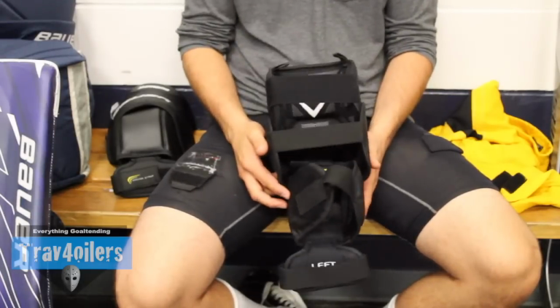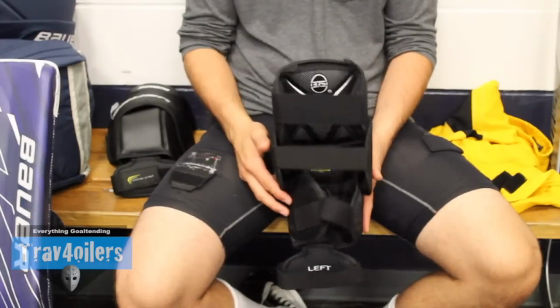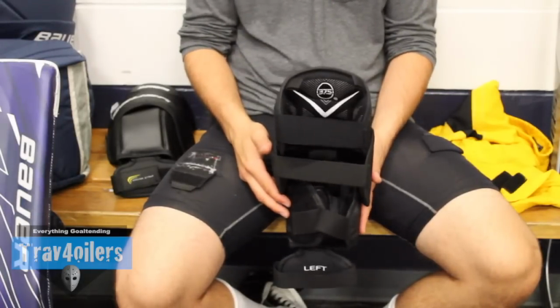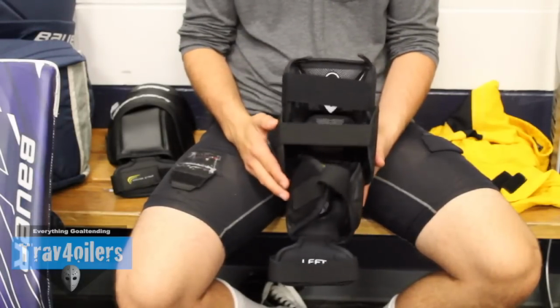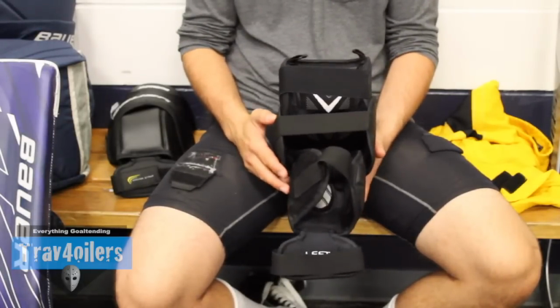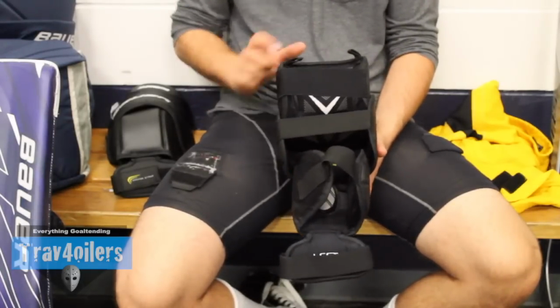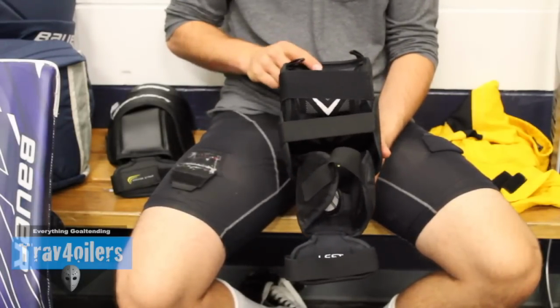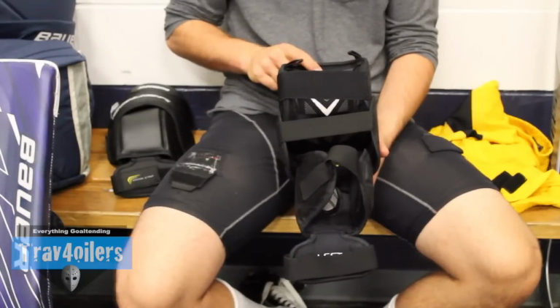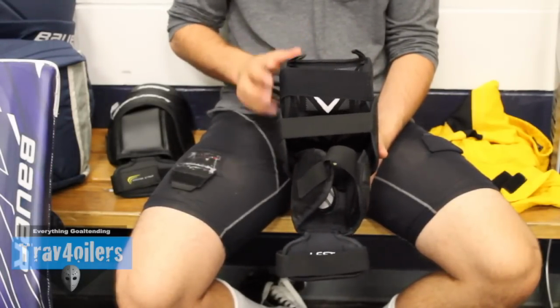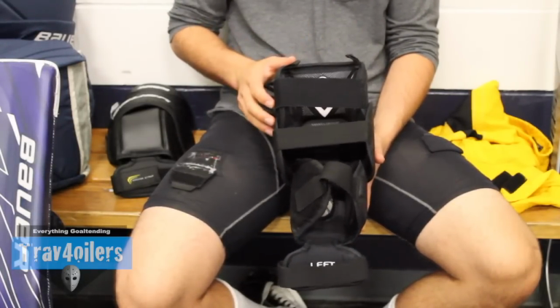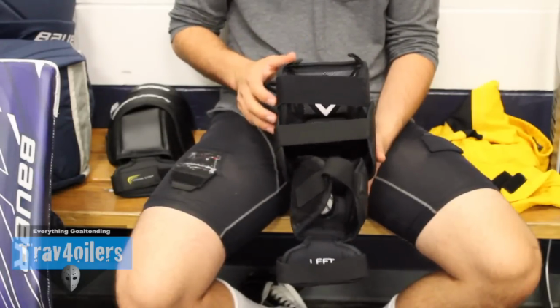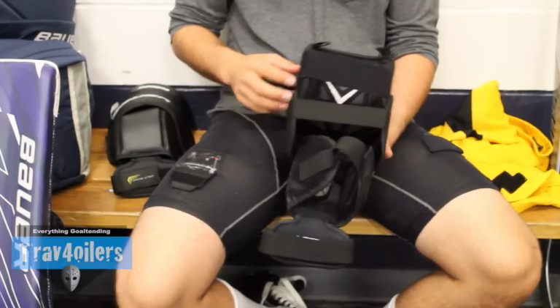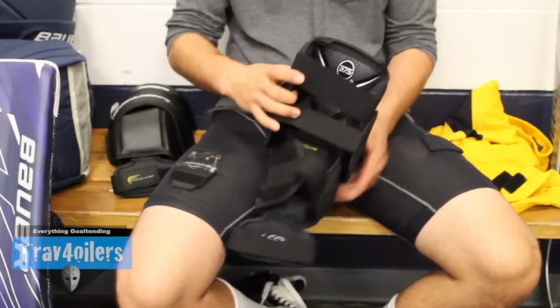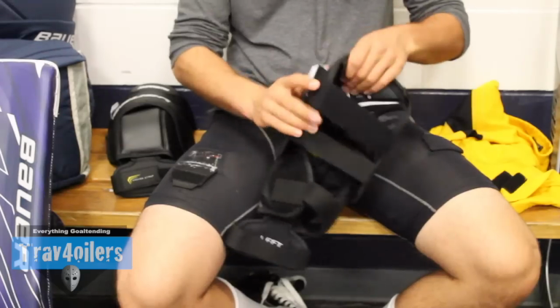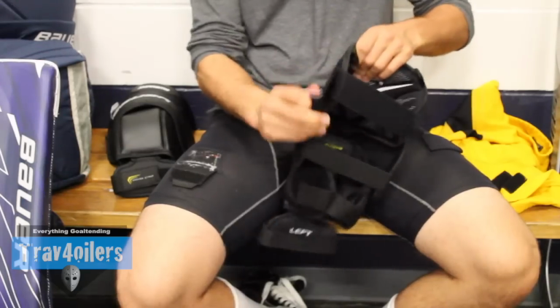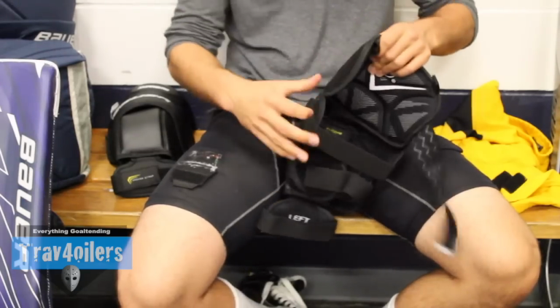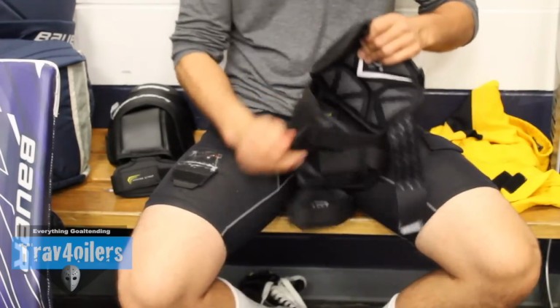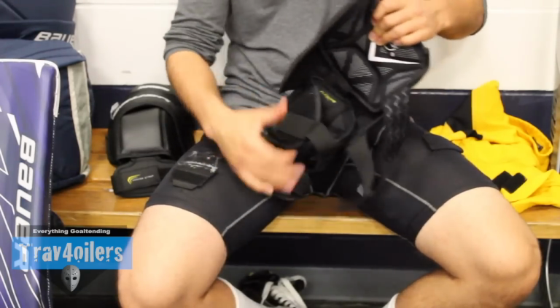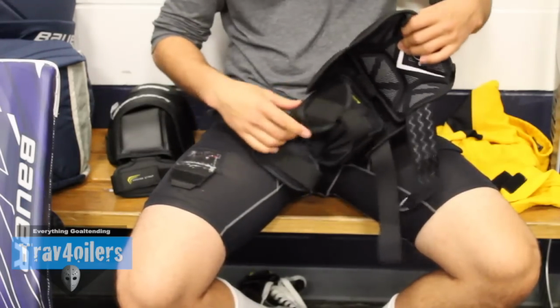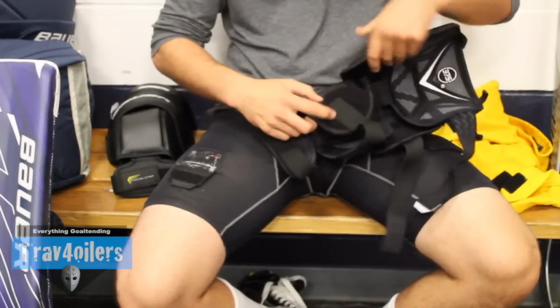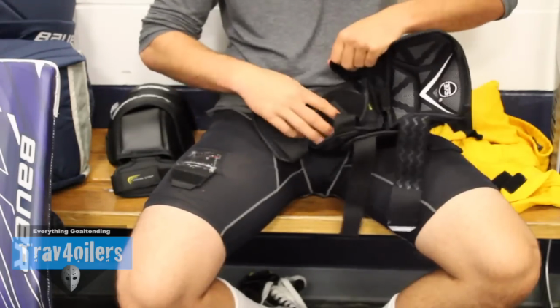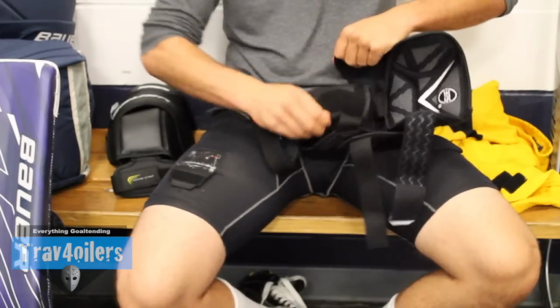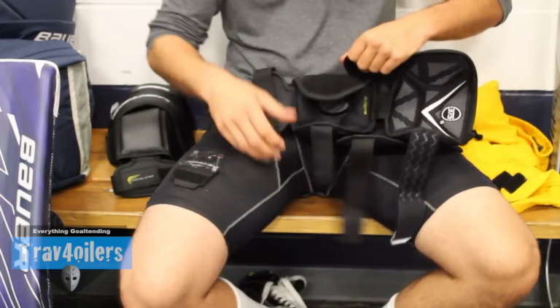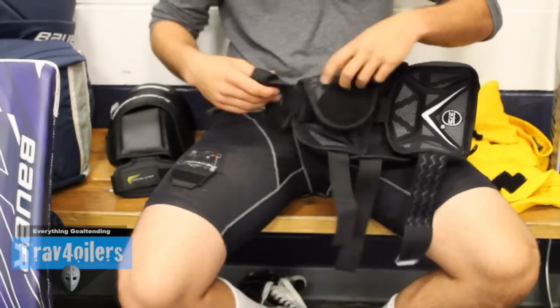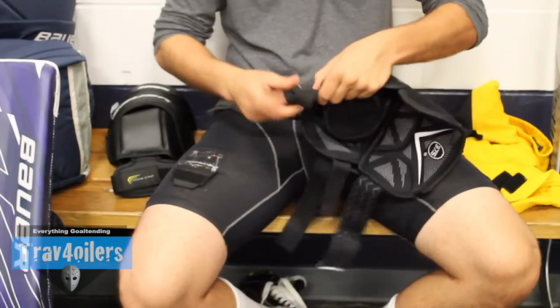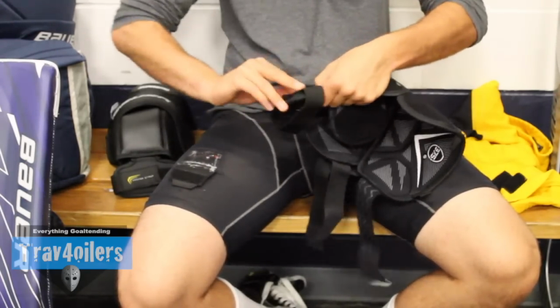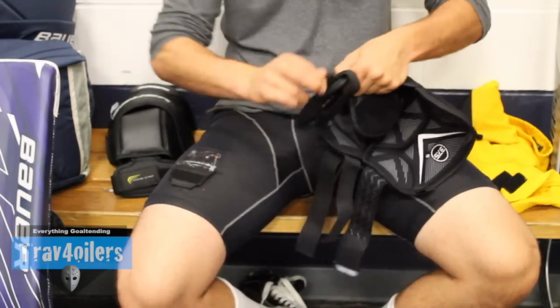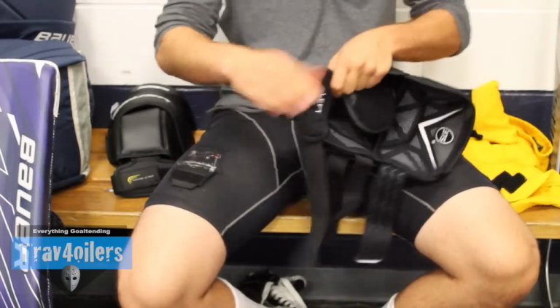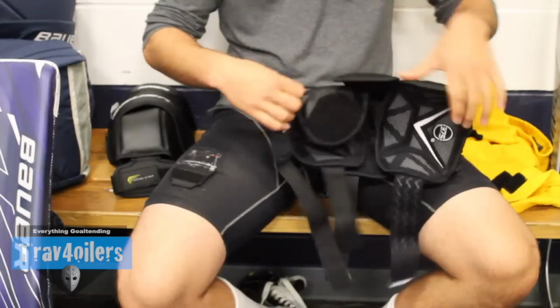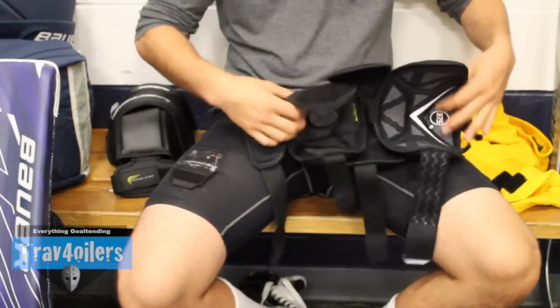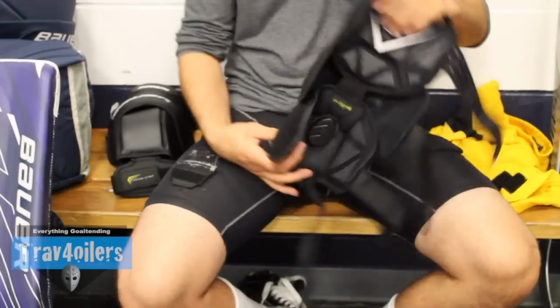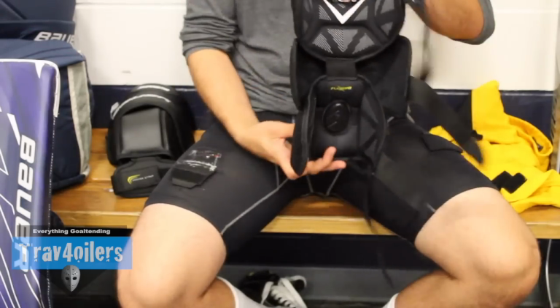I found that this beefed-up protection has made it a lot stiffer knee pad — a lot stiffer than the last generation with the Supreme — and landing on it in the butterfly has been a lot less enjoyable, almost unpleasant if you will.